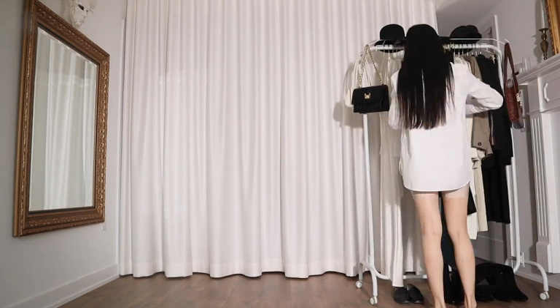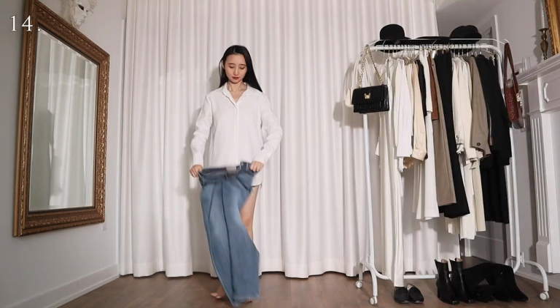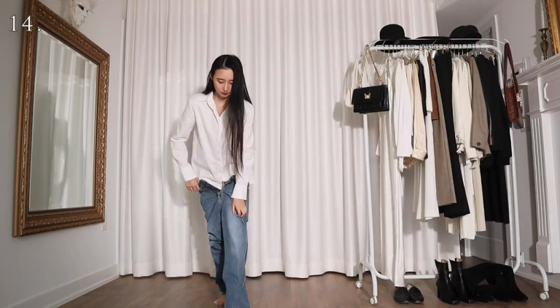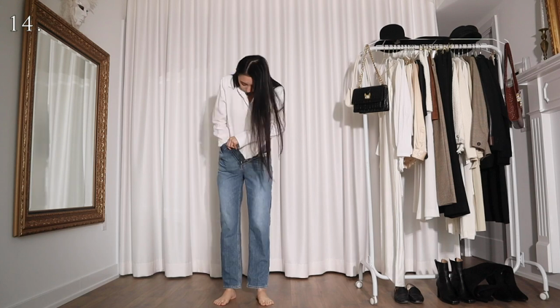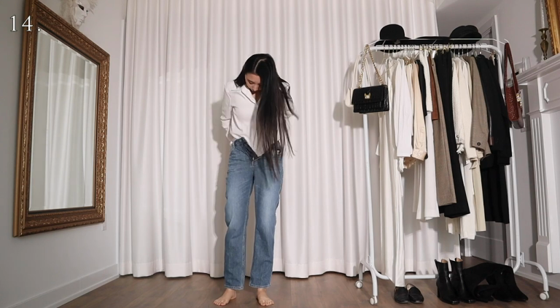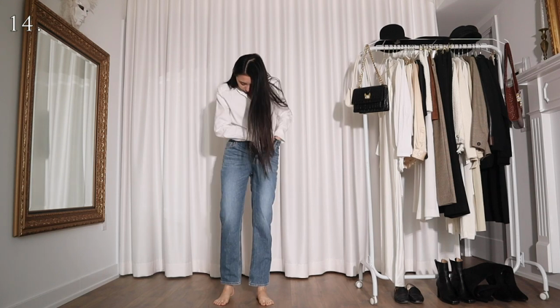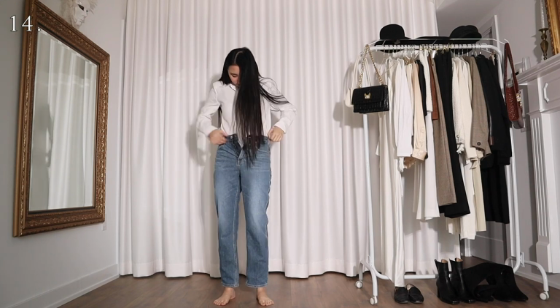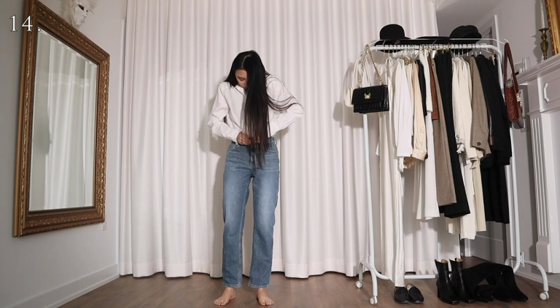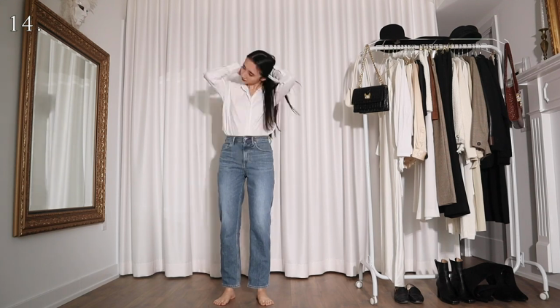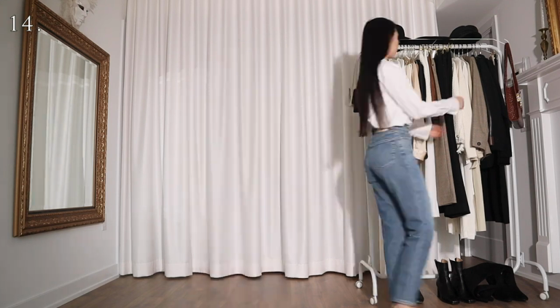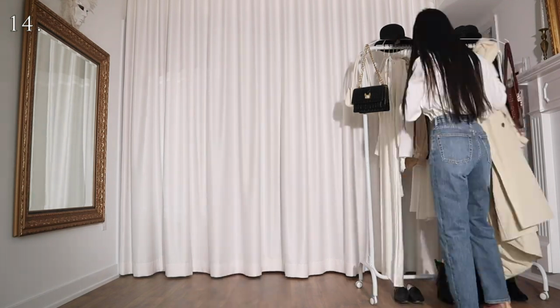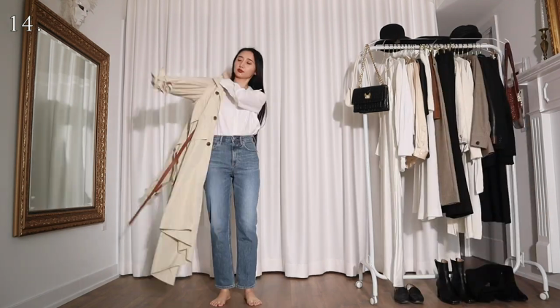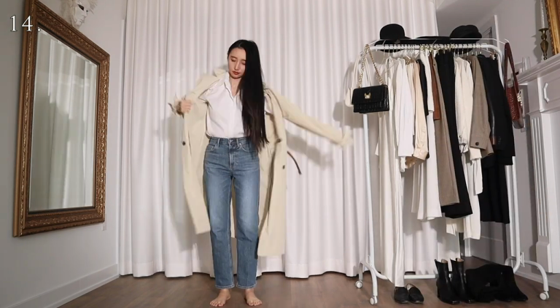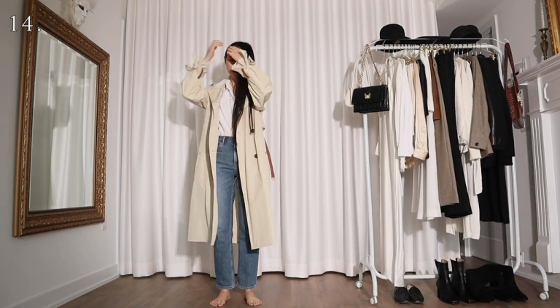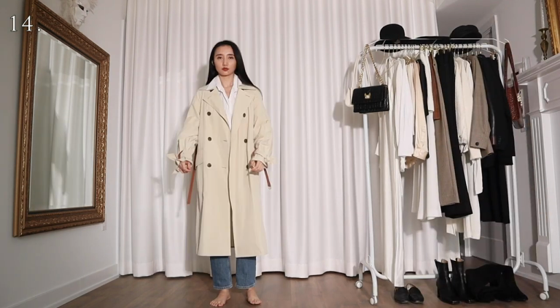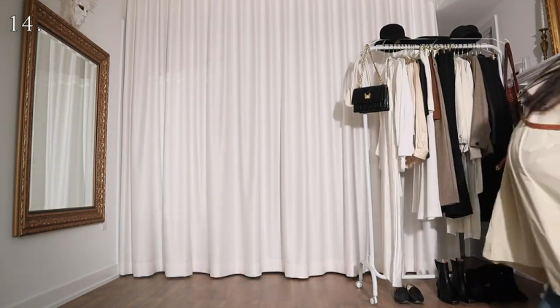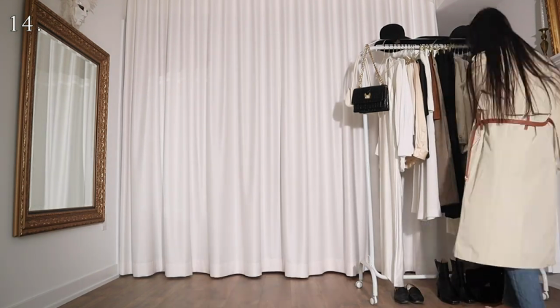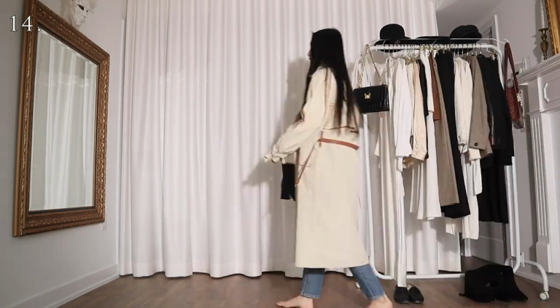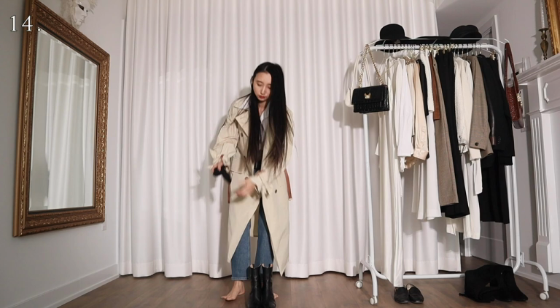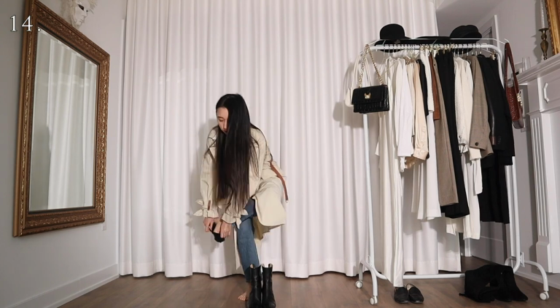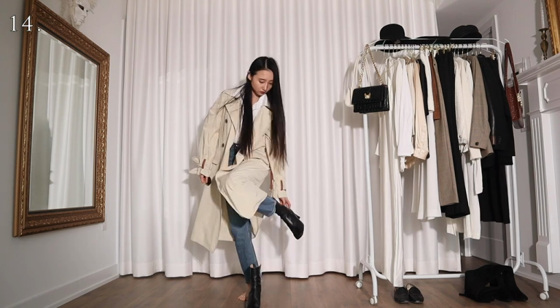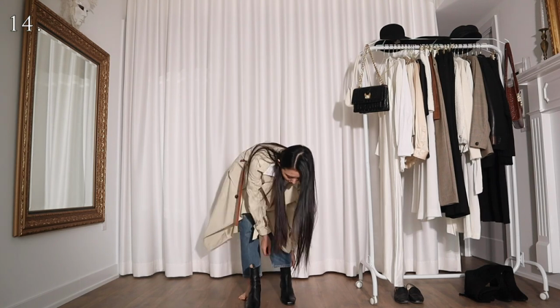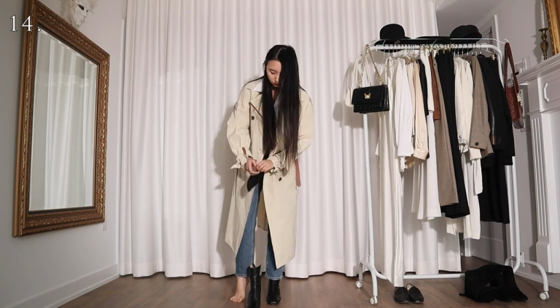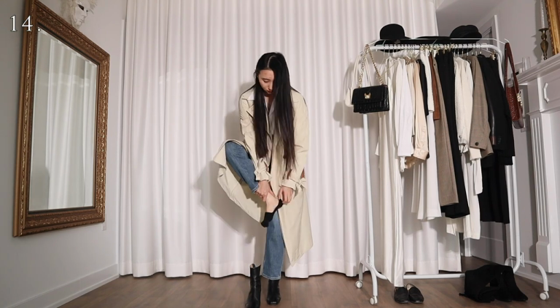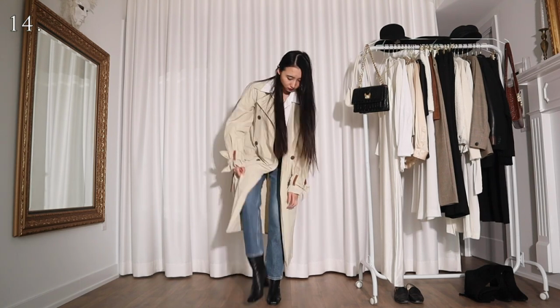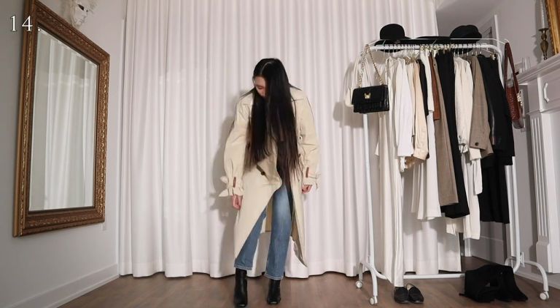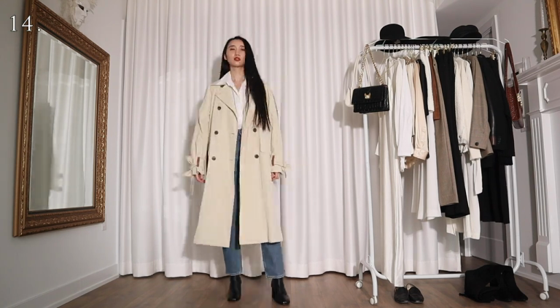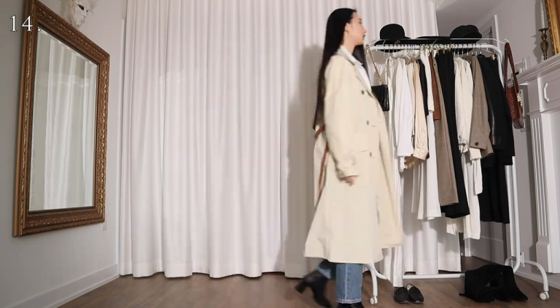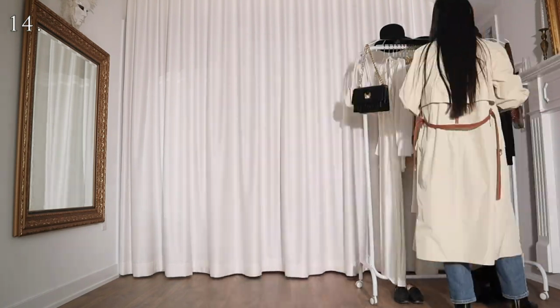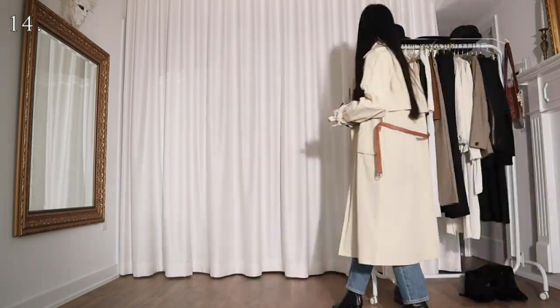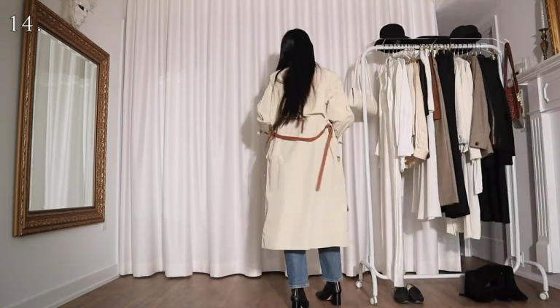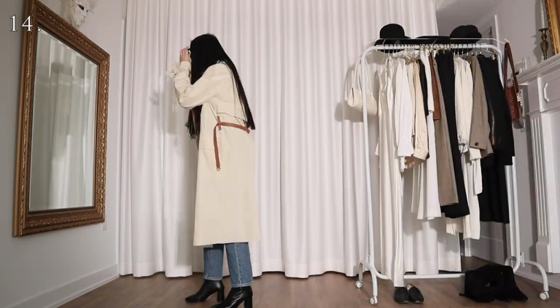For this one I'm wearing the white shirt with a pair of blue jeans and a simple beige trench coat. This look is pretty basic but I like the nonchalance — like I'm not even trying to look cool, but I still look cool. You know what I mean?